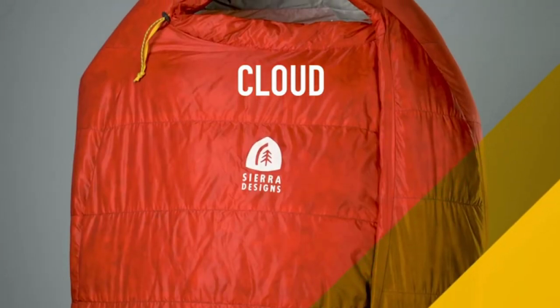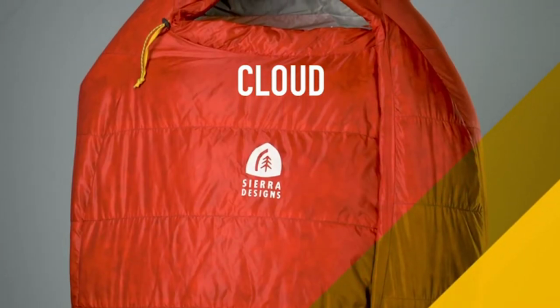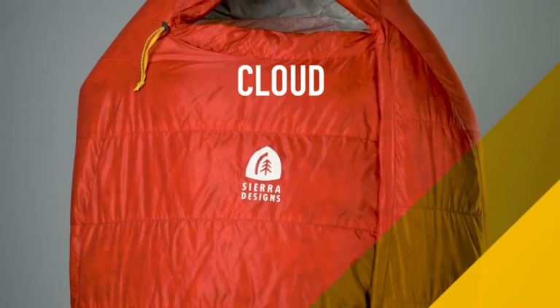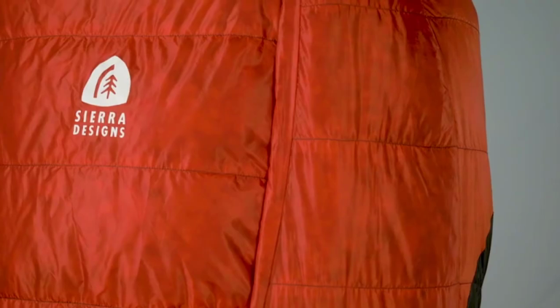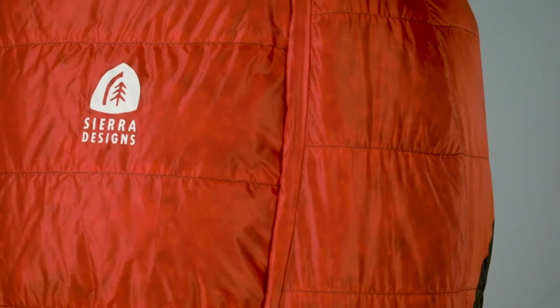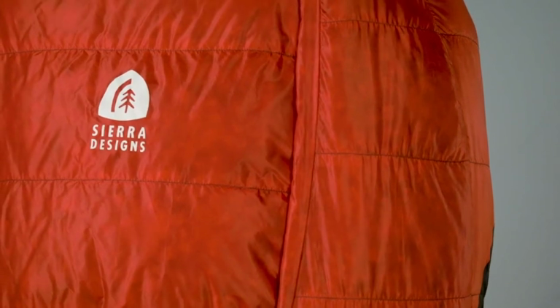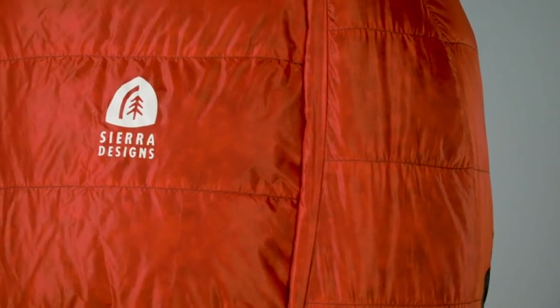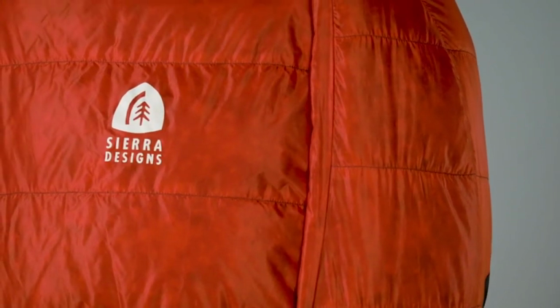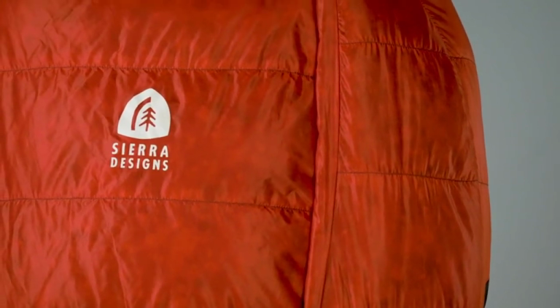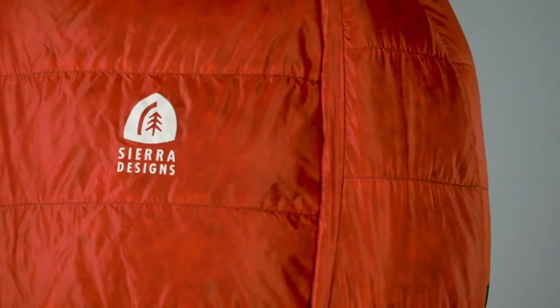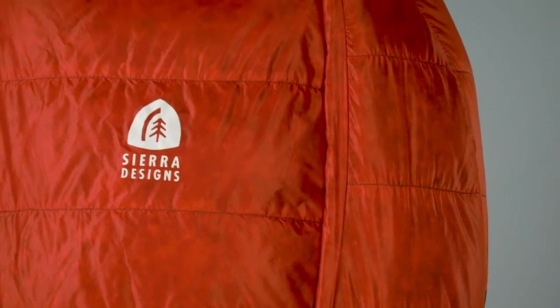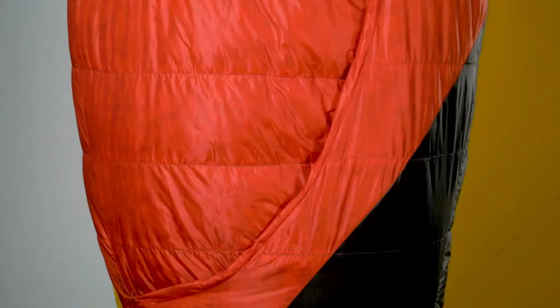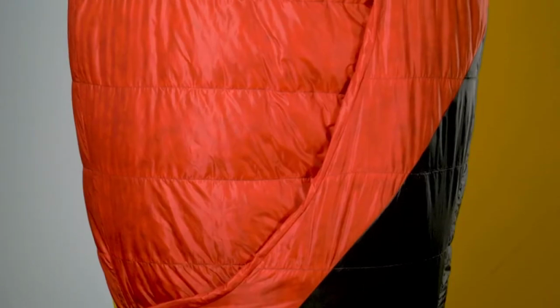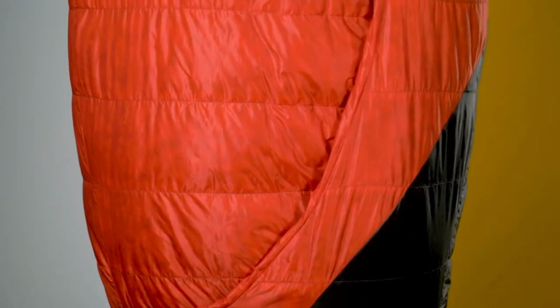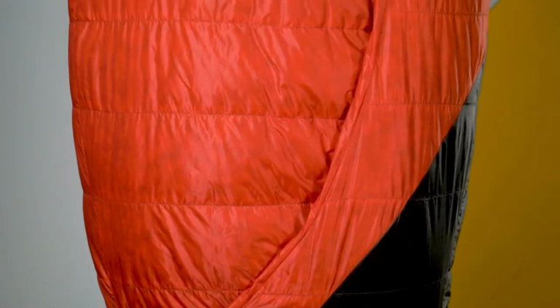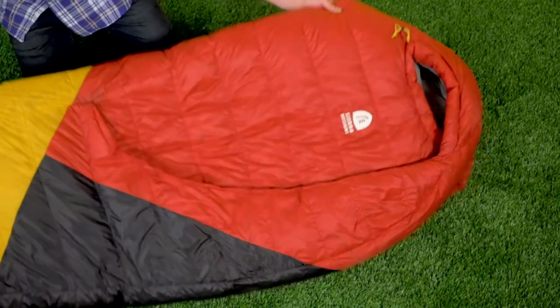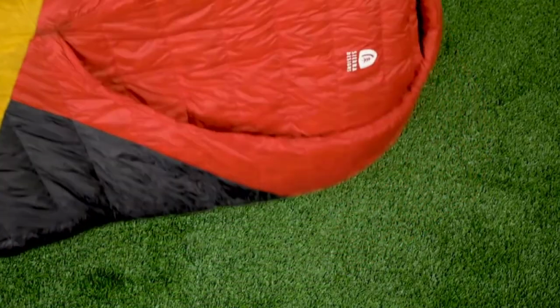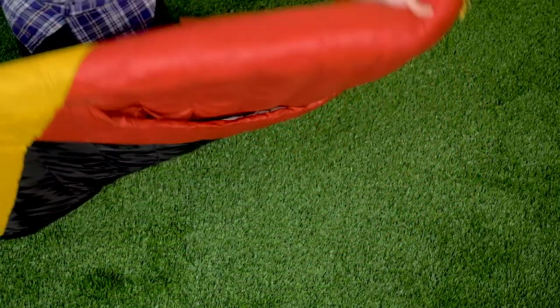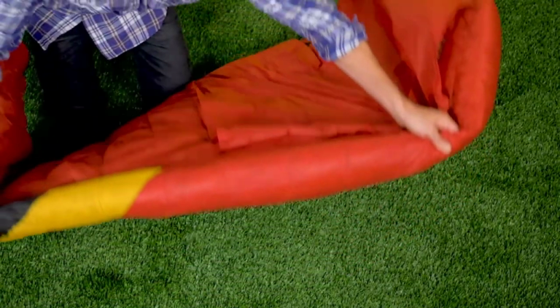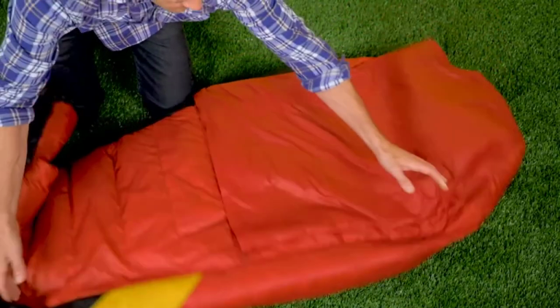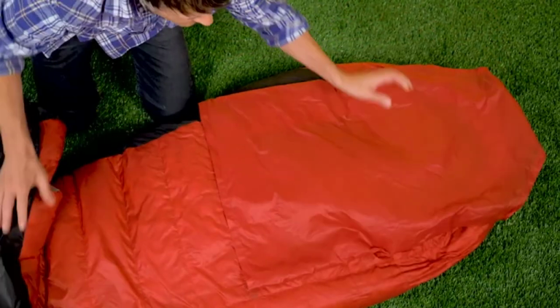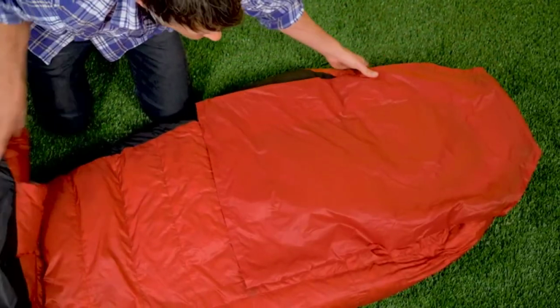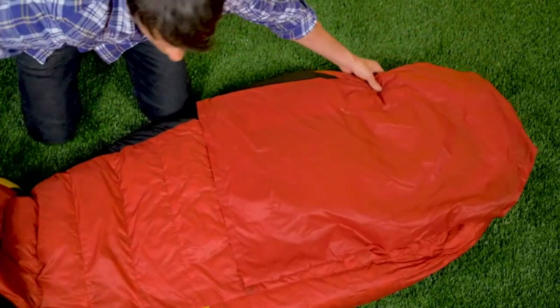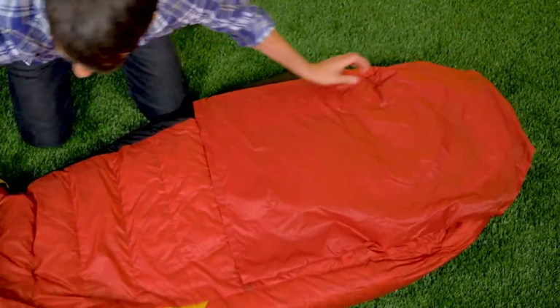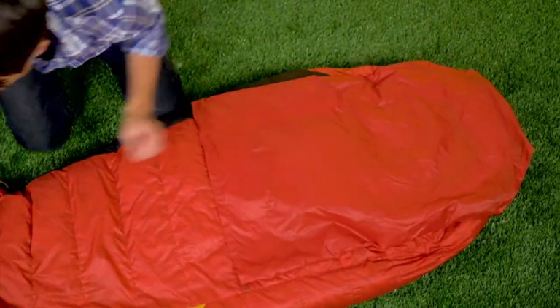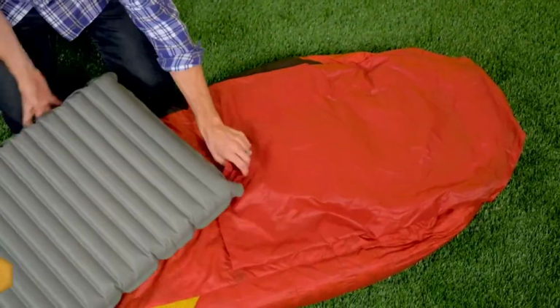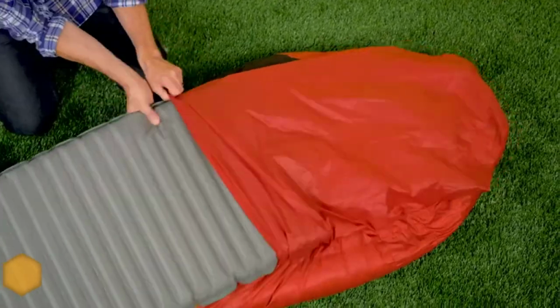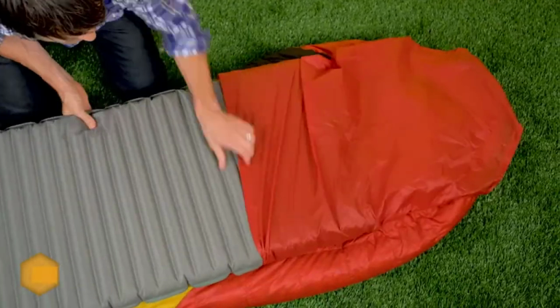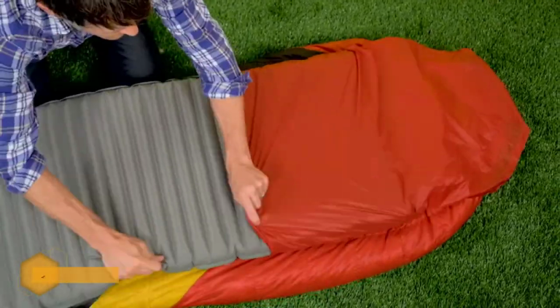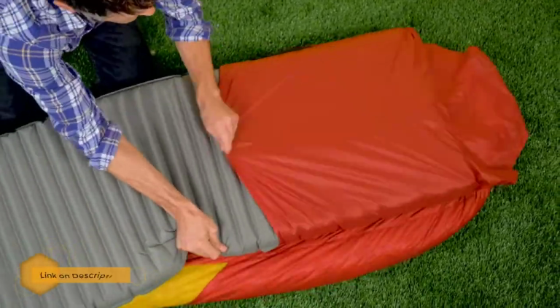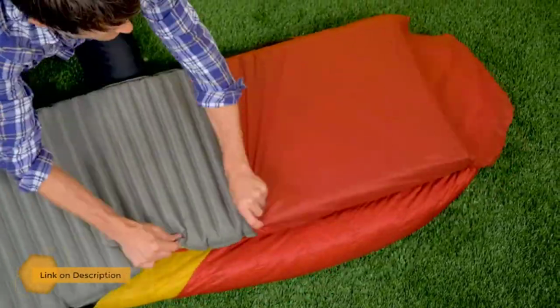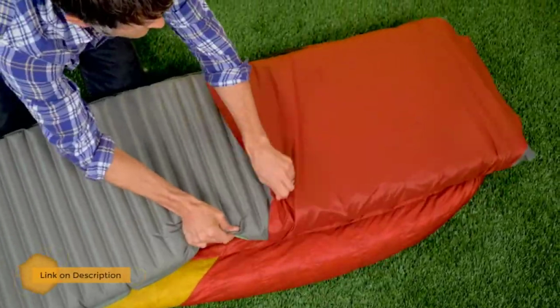Sierra Designs Cloud 20-Degree Sleeping Bag. This no-zip gear is a game changer for those who cannot bother zipping up or down their sleeping bag while still wanting to remain warm. The 800-fill down combined with 15-denier nylon ripstop provides you with the coziest hiking tool available.